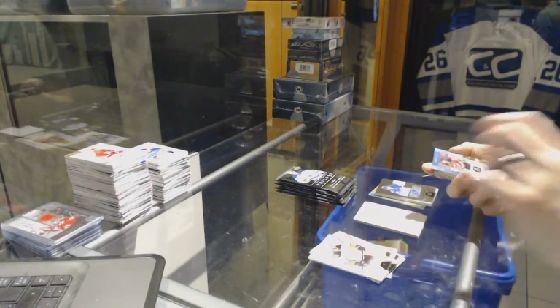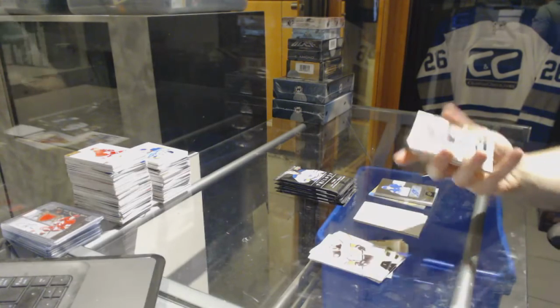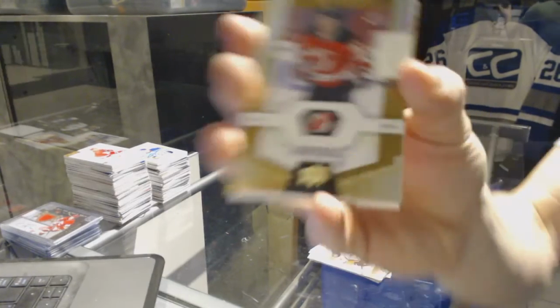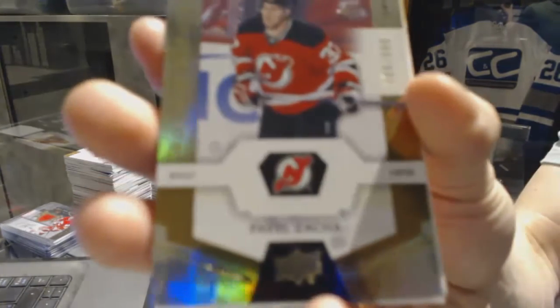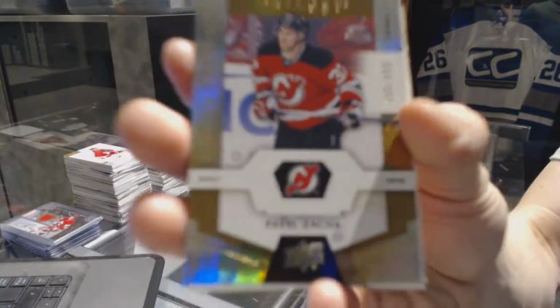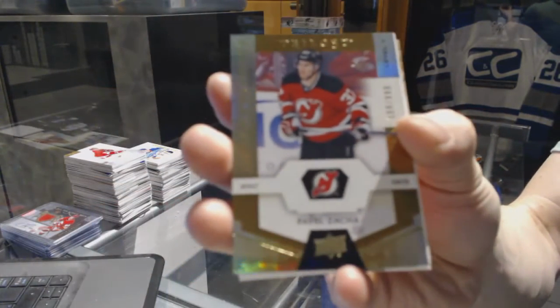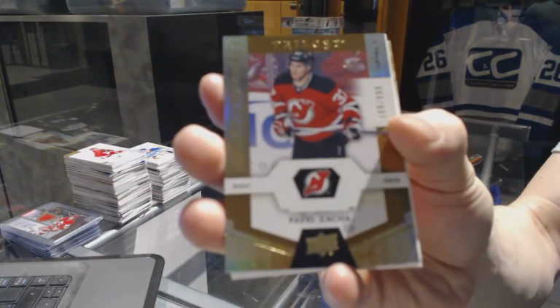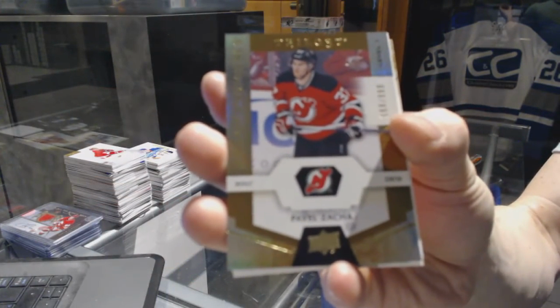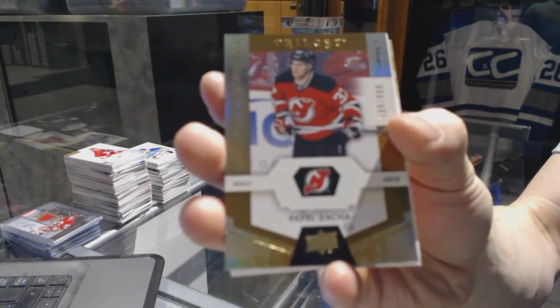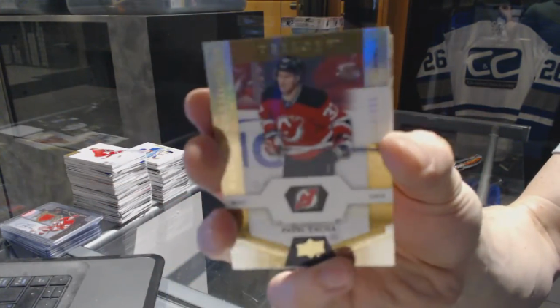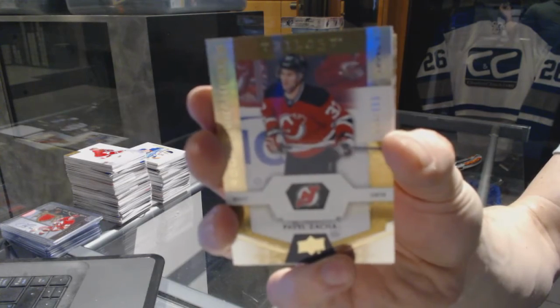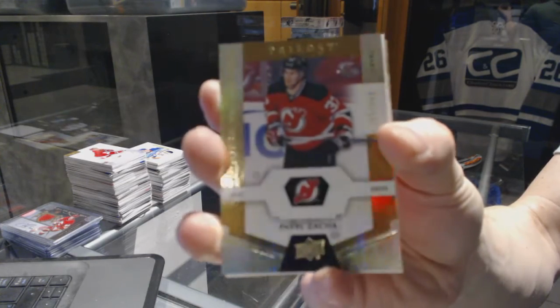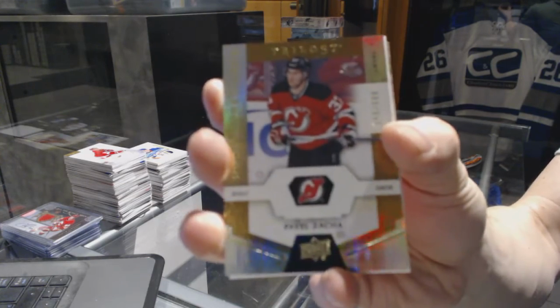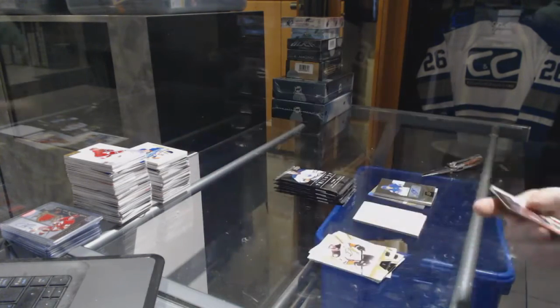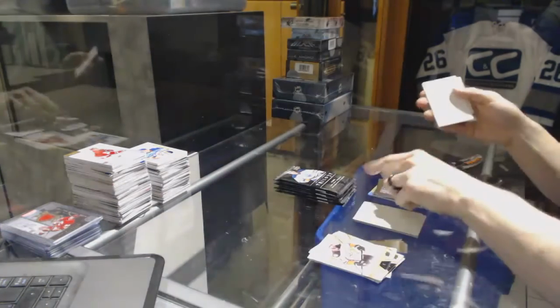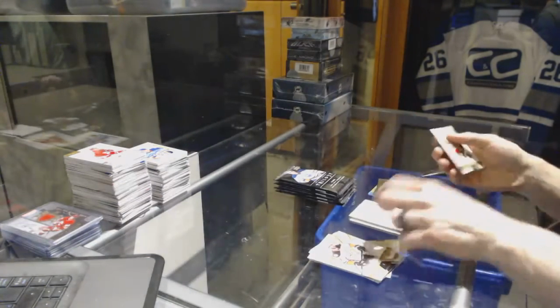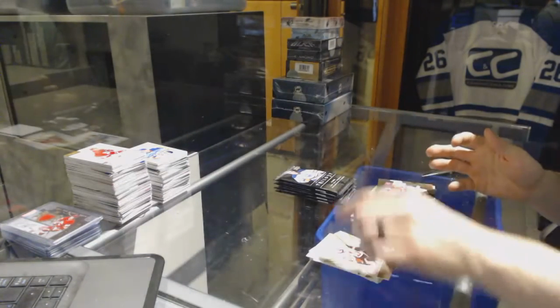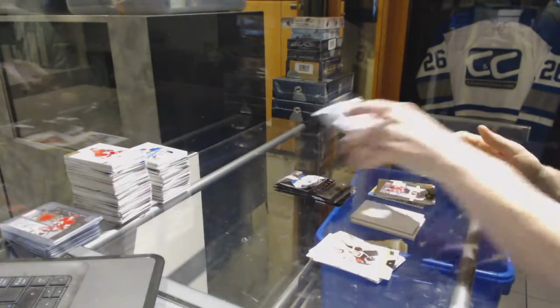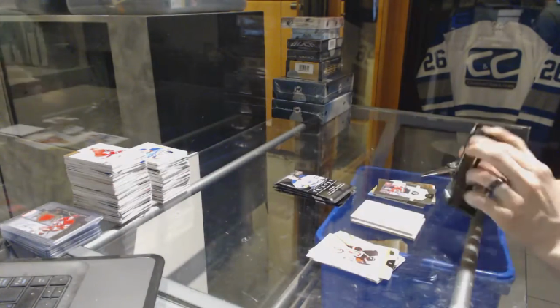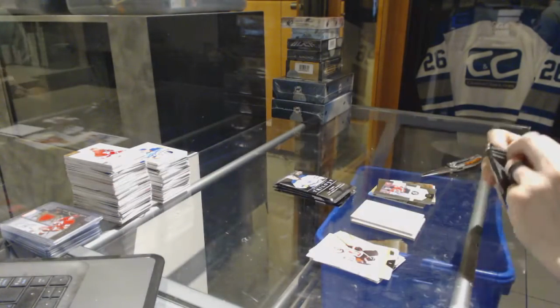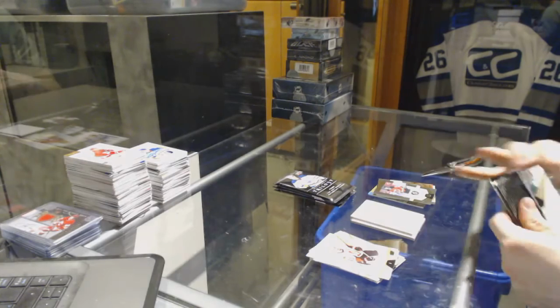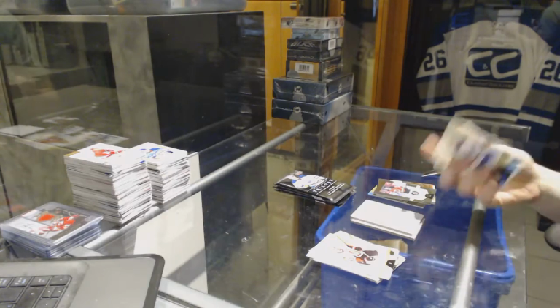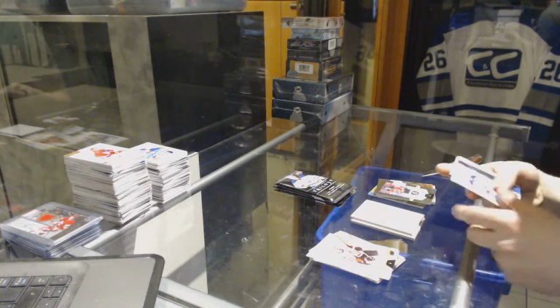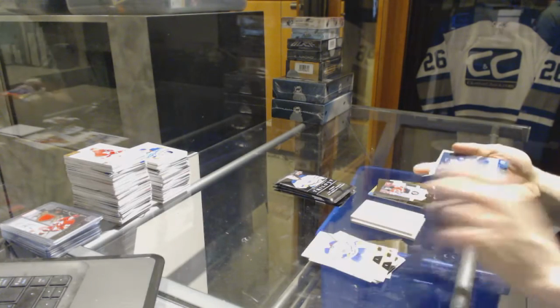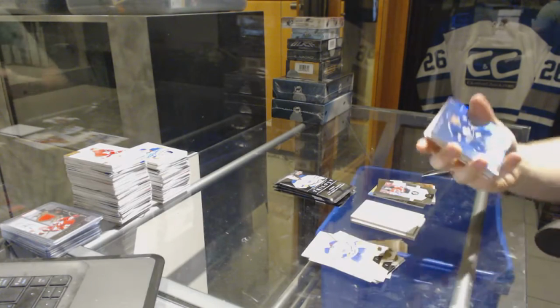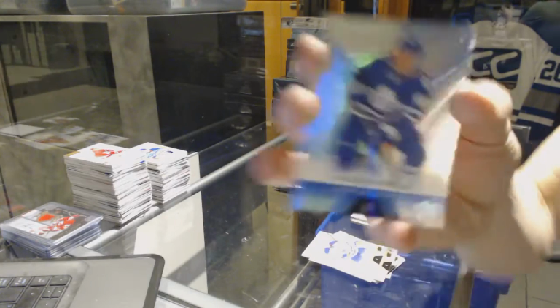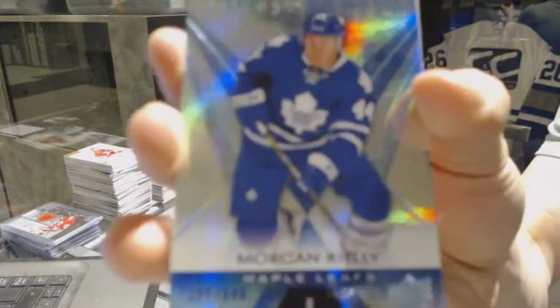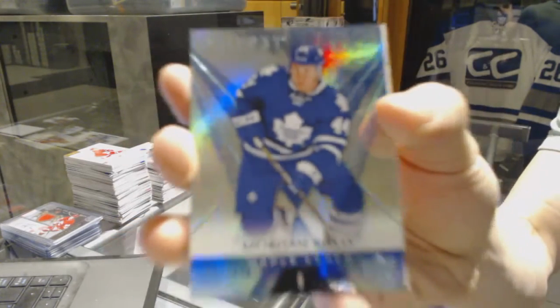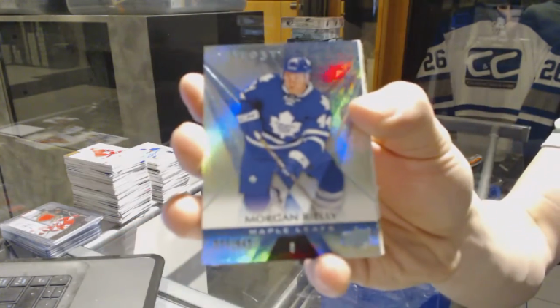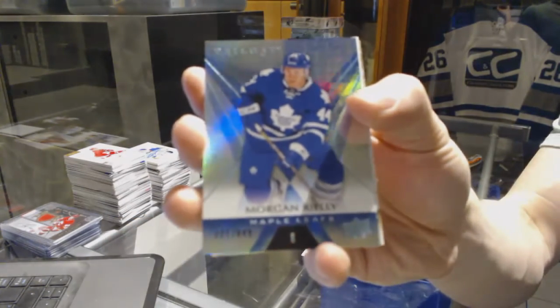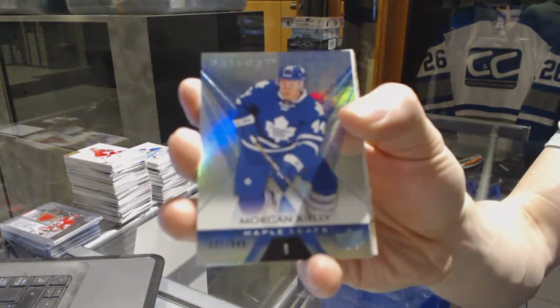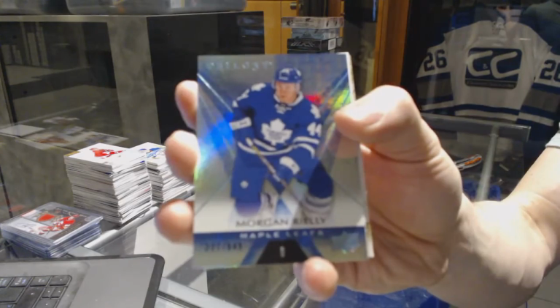Rookie number 999 for the New Jersey Devils — Pavel Zacha. Rainbow blue number 849 for the Toronto Maple Leafs — Morgan Rielly.